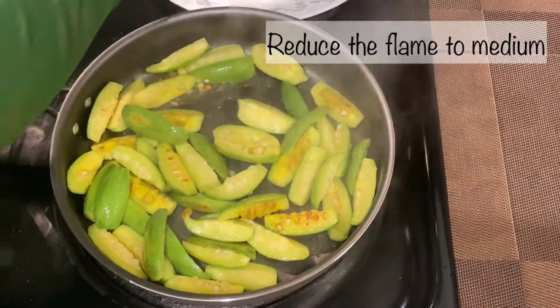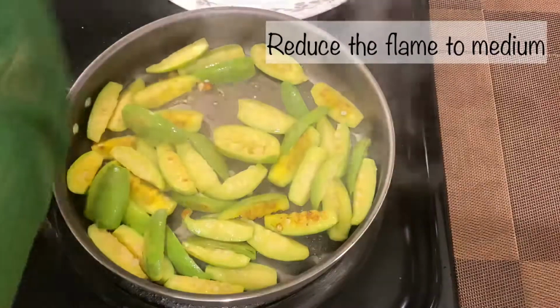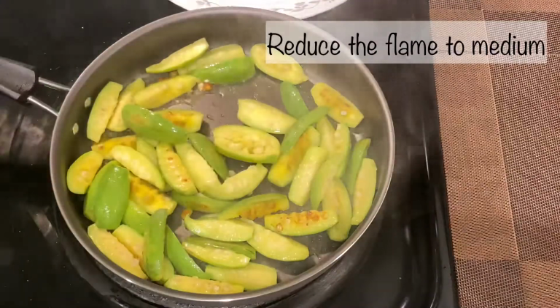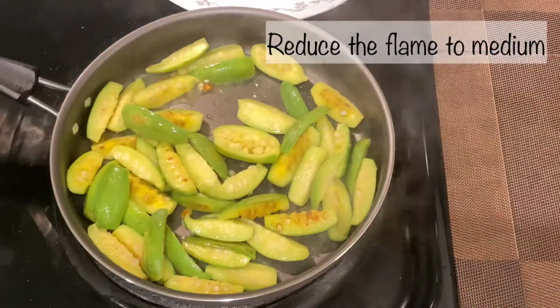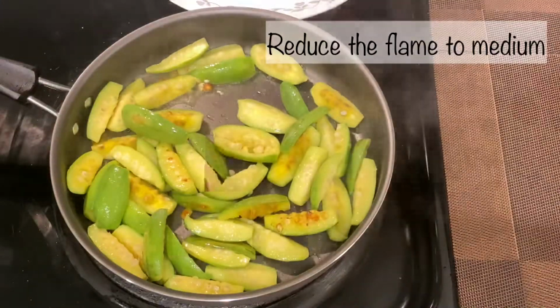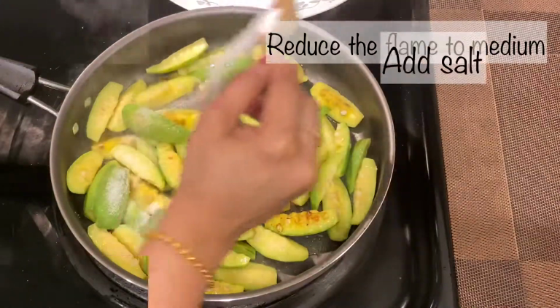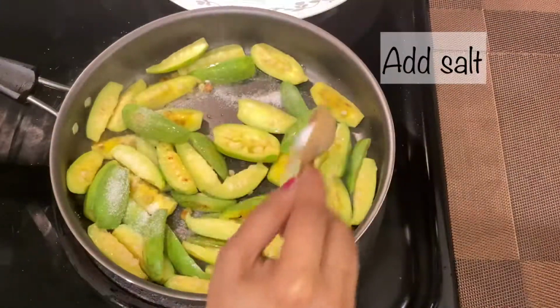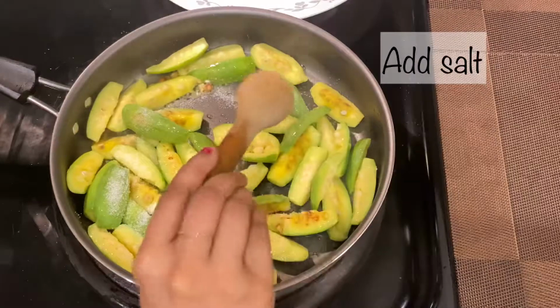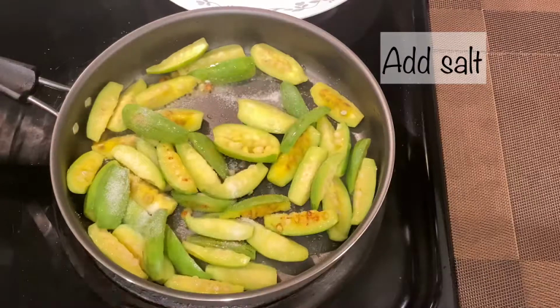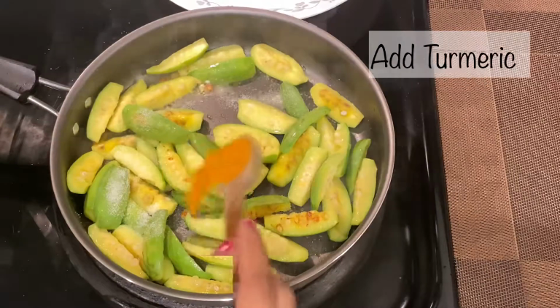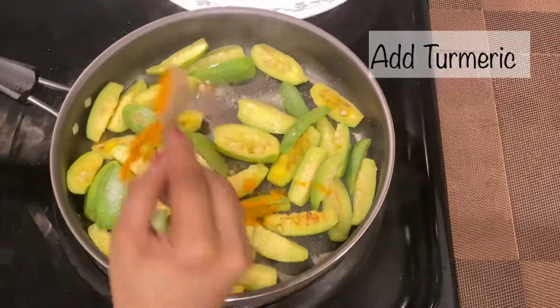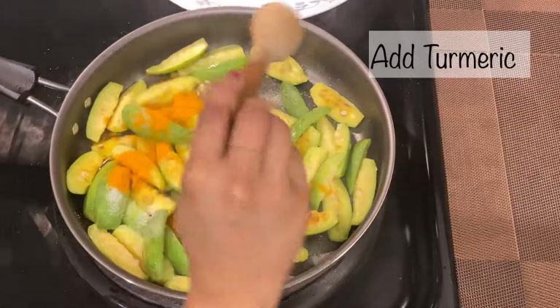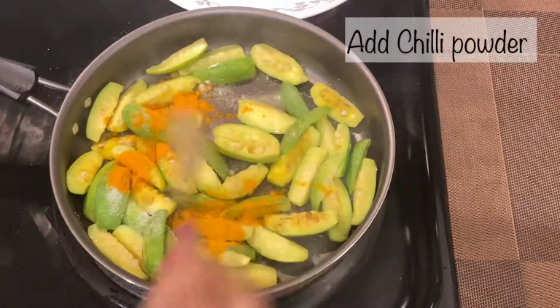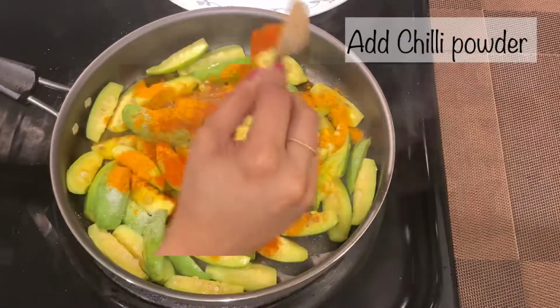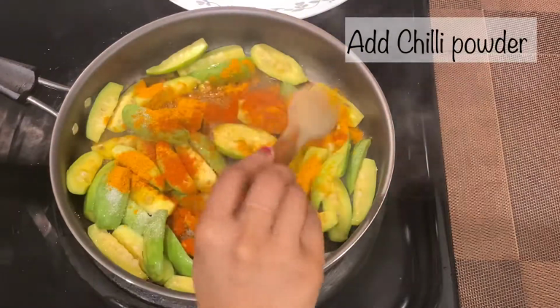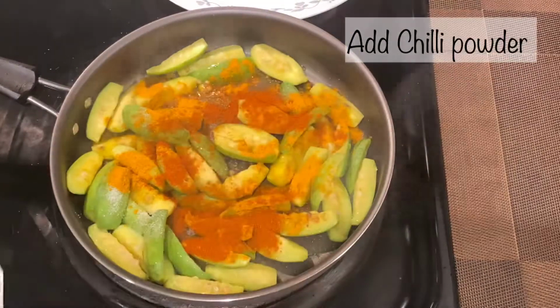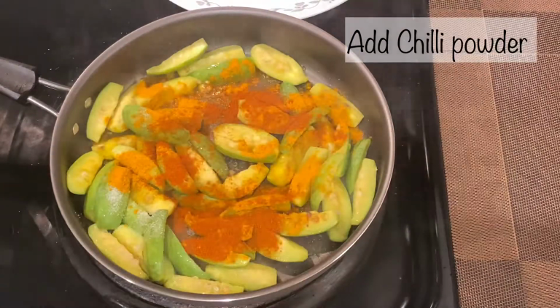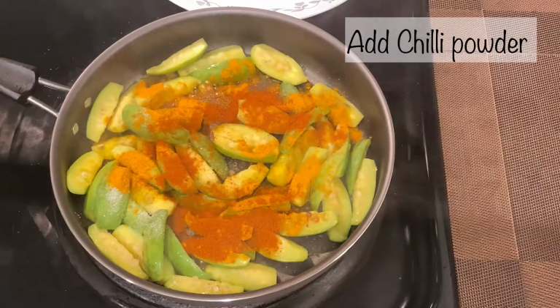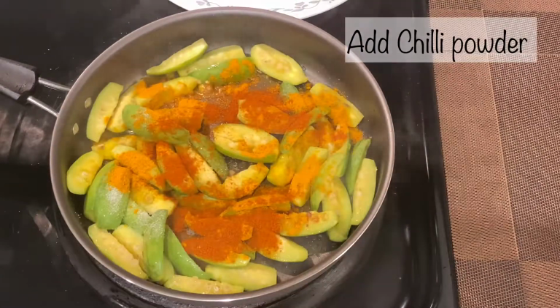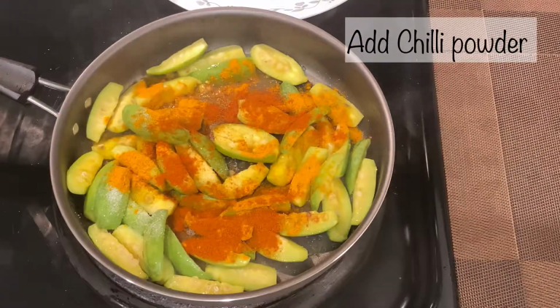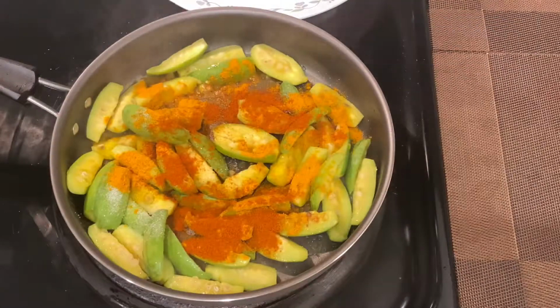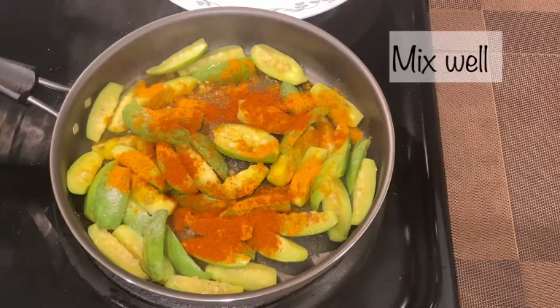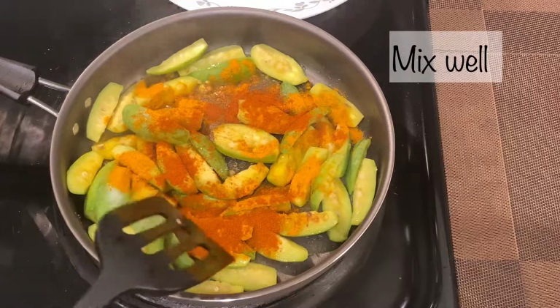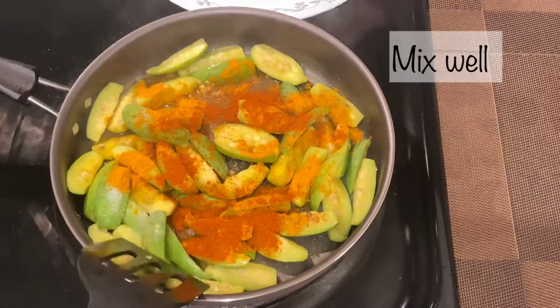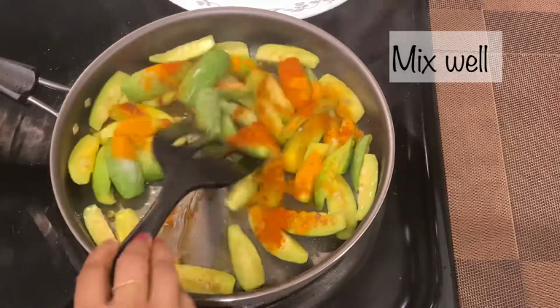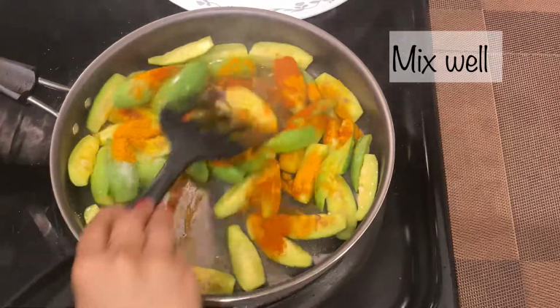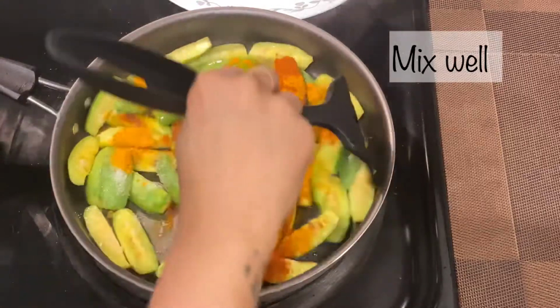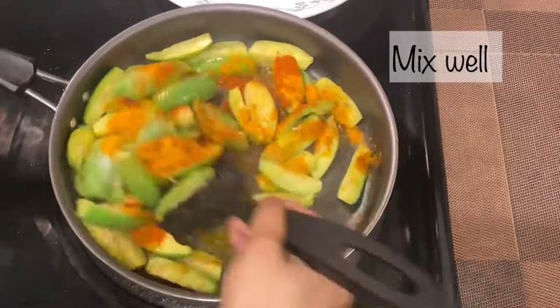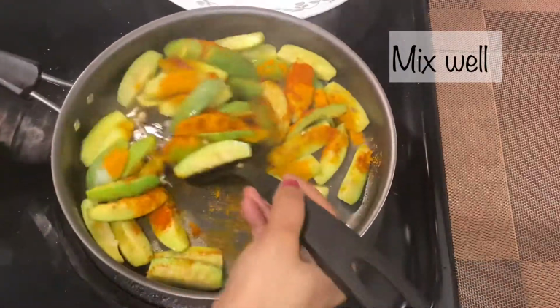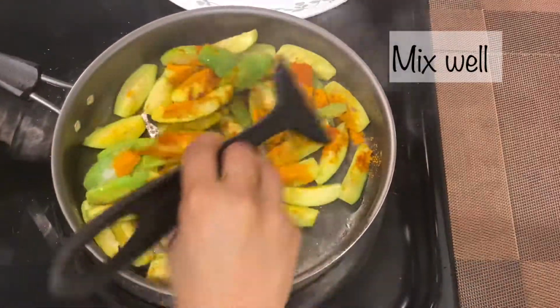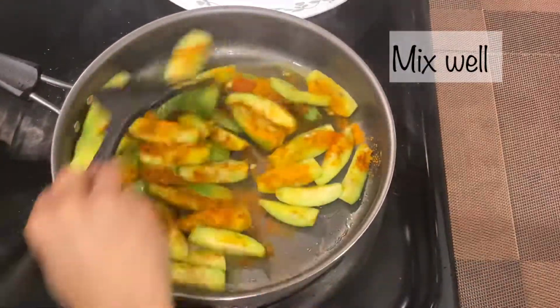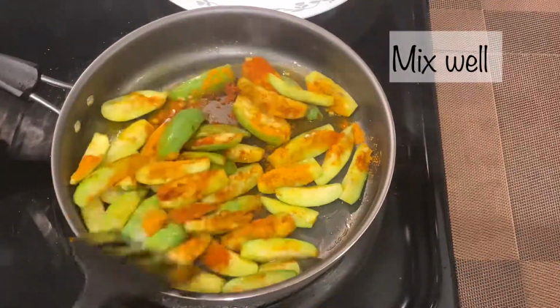Reduce the flame to medium. Now add salt, turmeric powder, and chili powder. Mix well so all the masala and oil will coat onto the pieces.